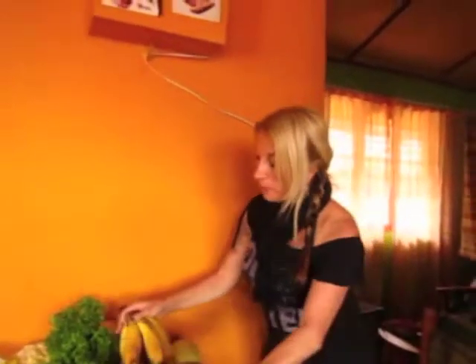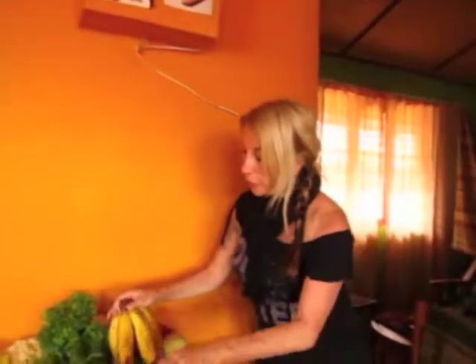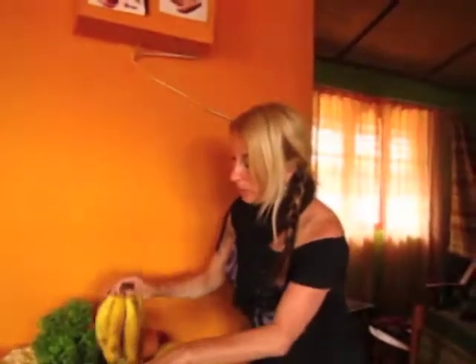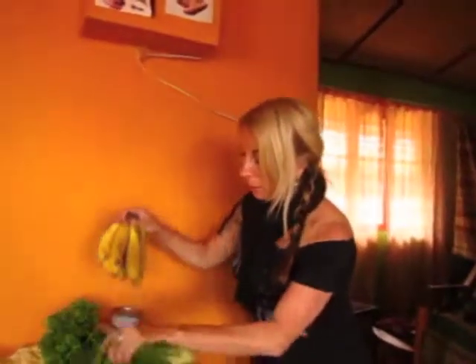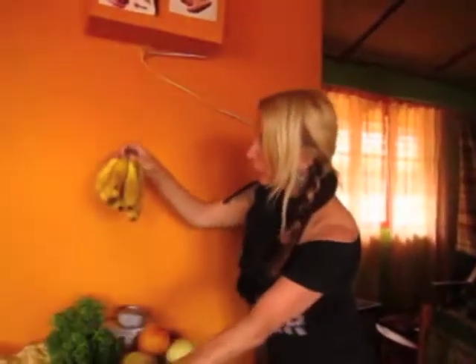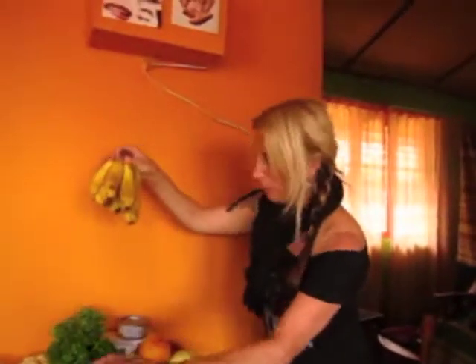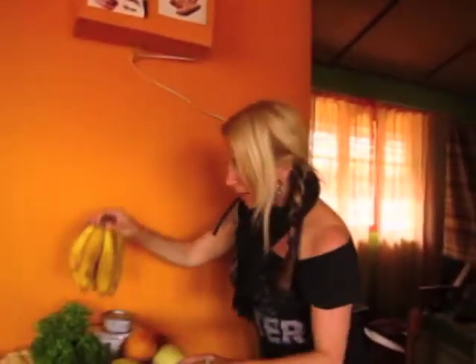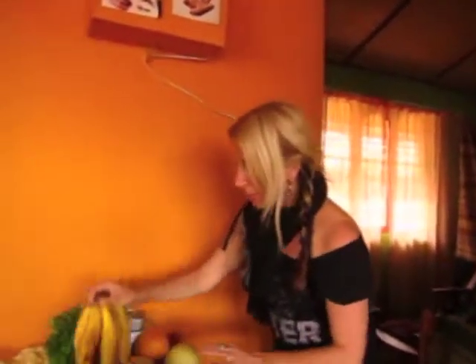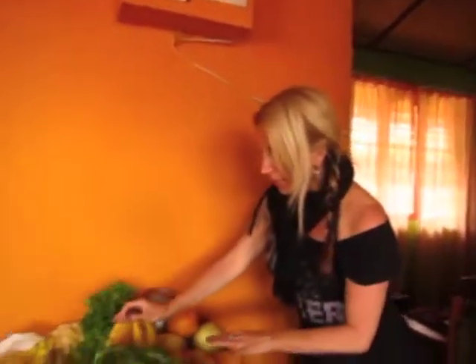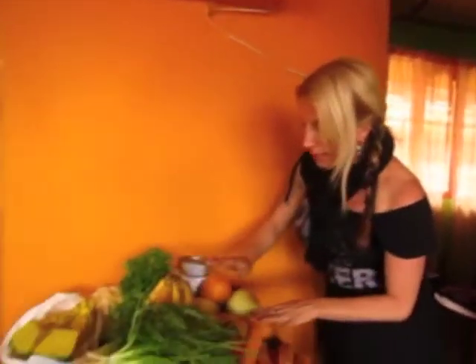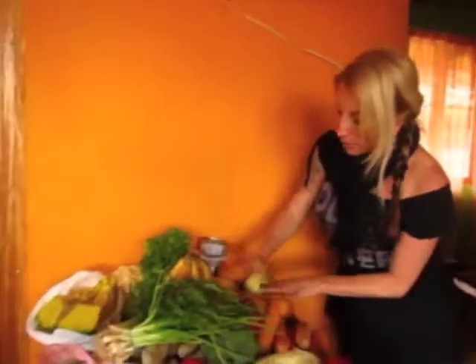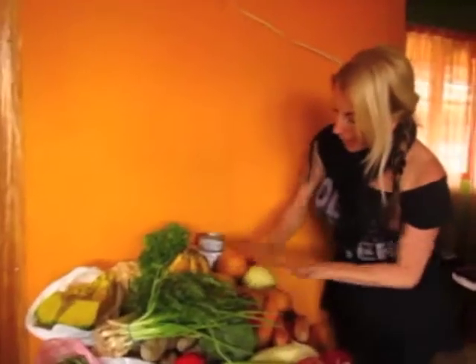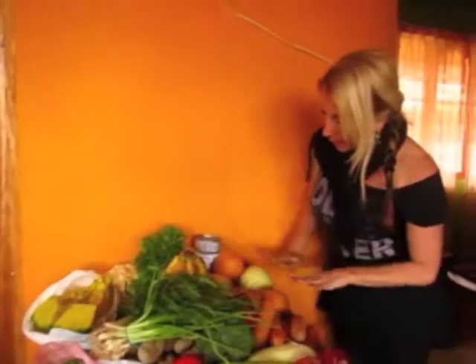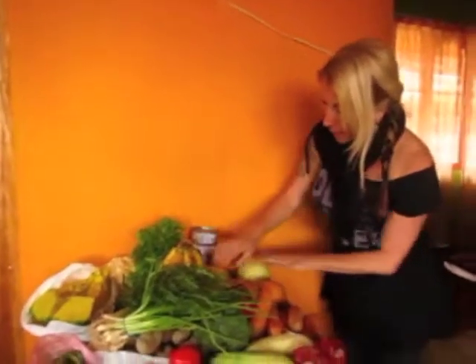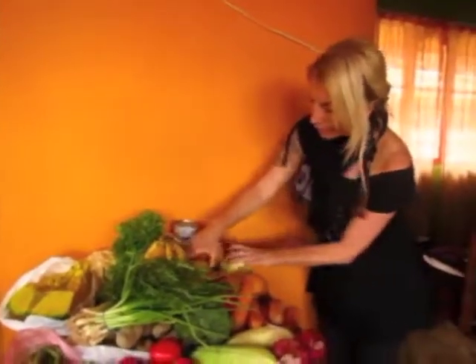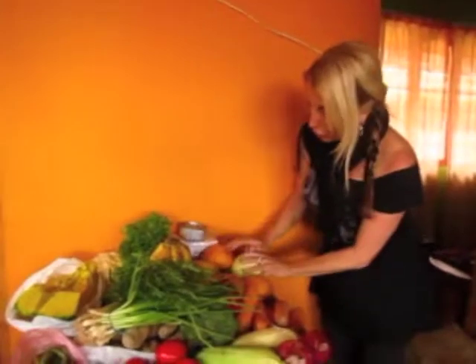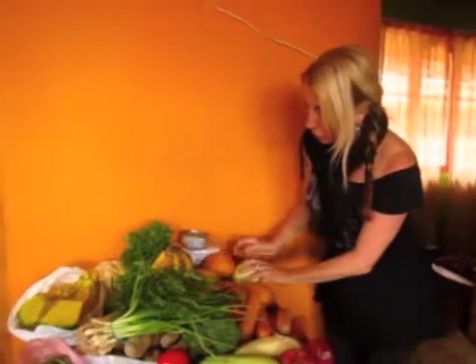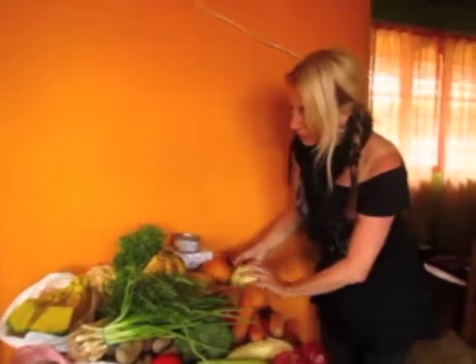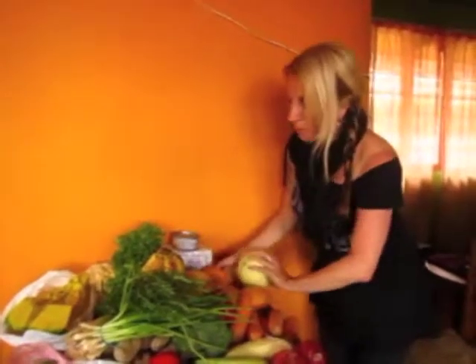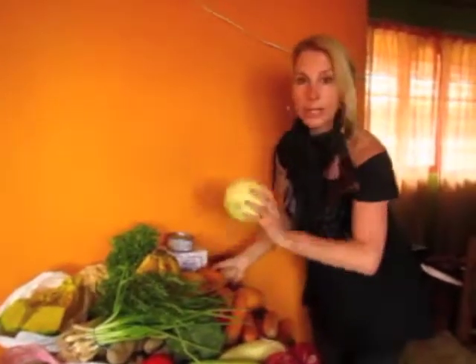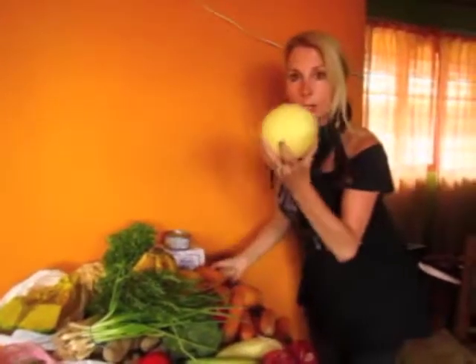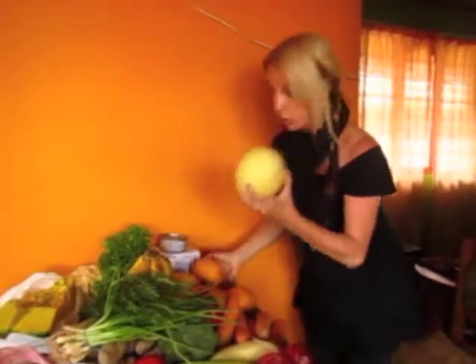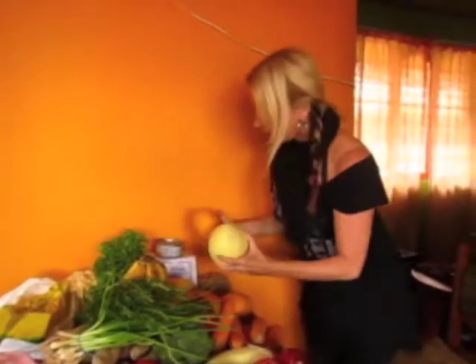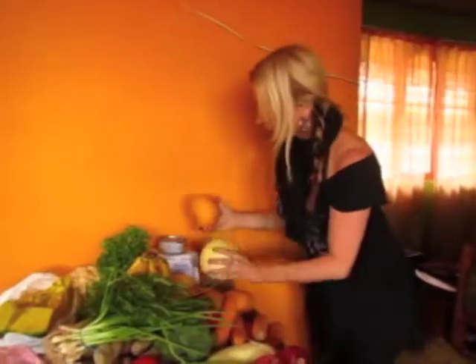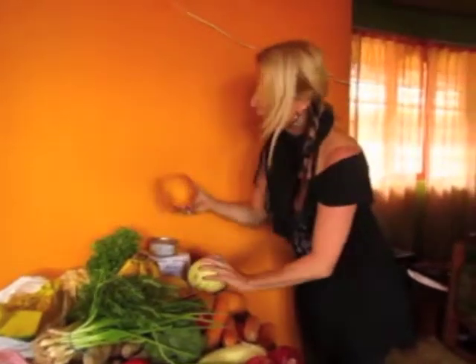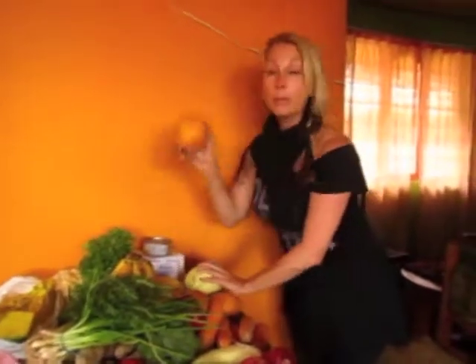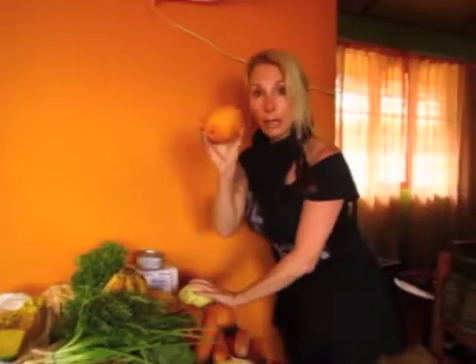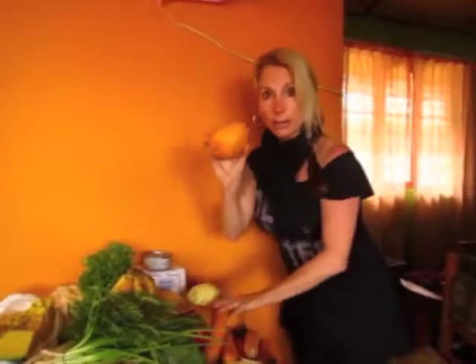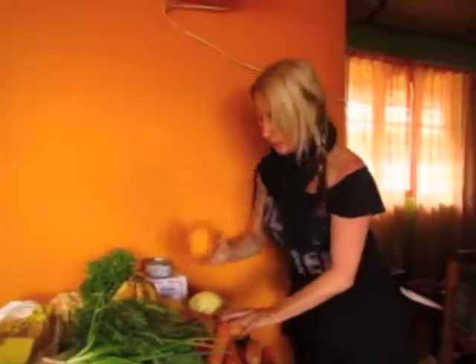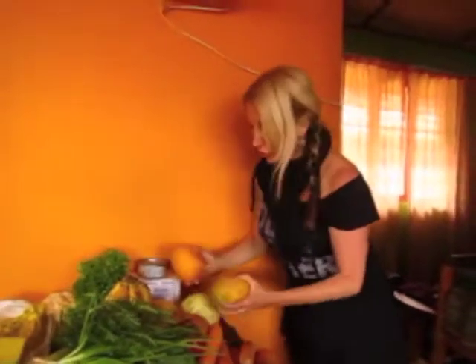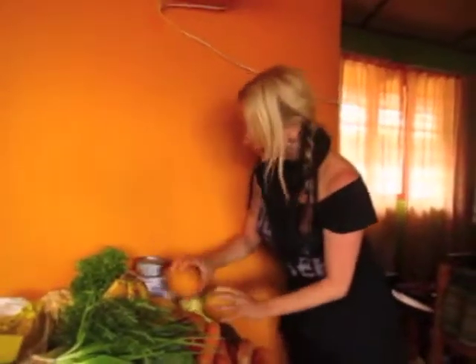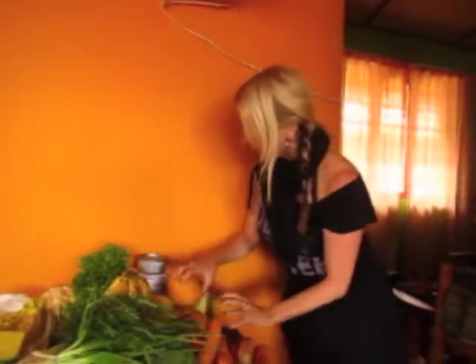First we bought fruits — we bought bananas, papaya, we have two small melons here which are honeydew, and we also have two mangoes.